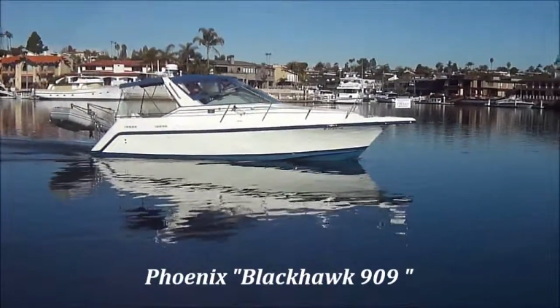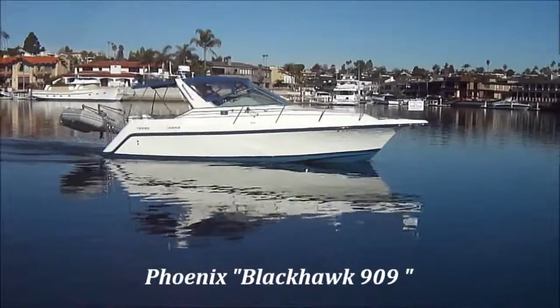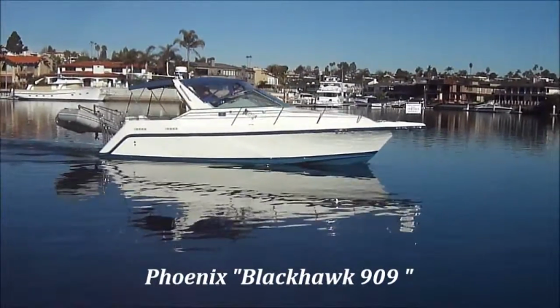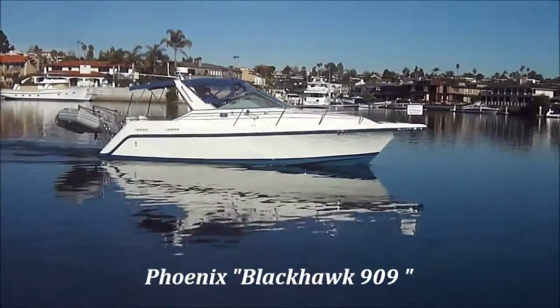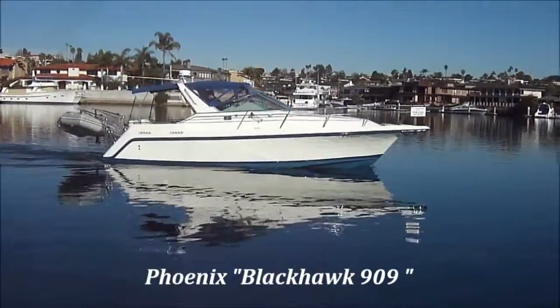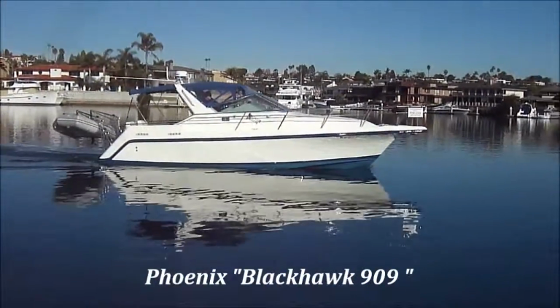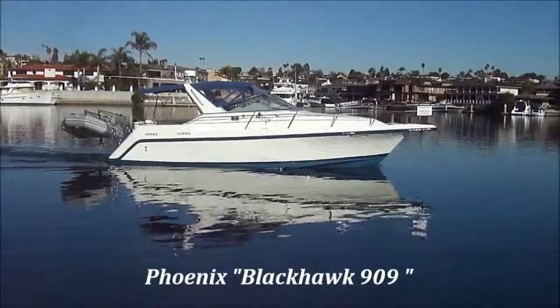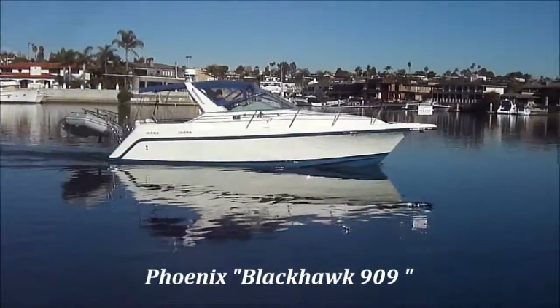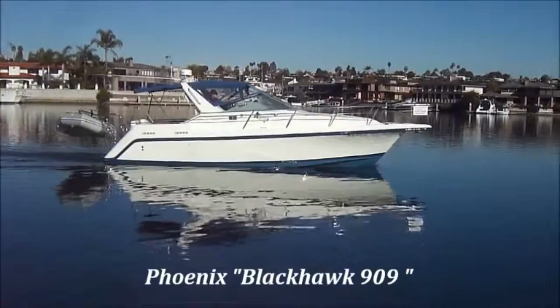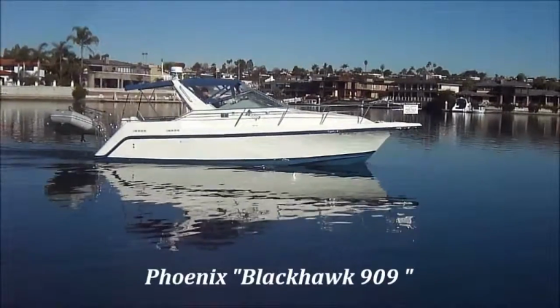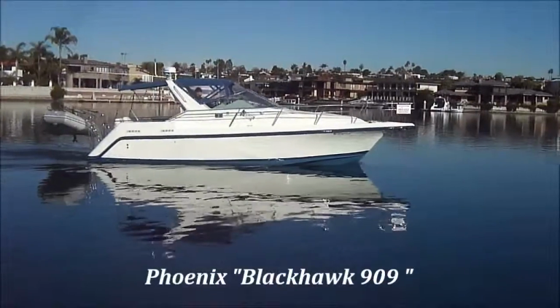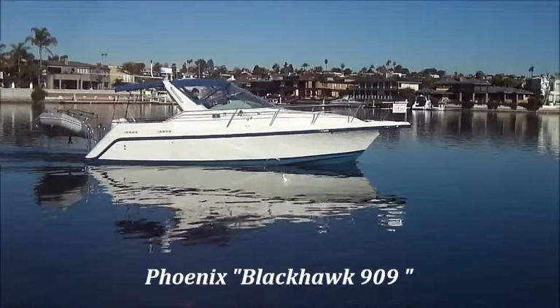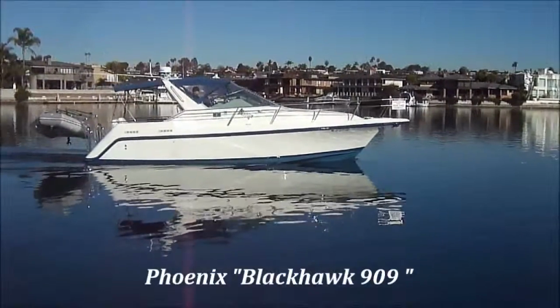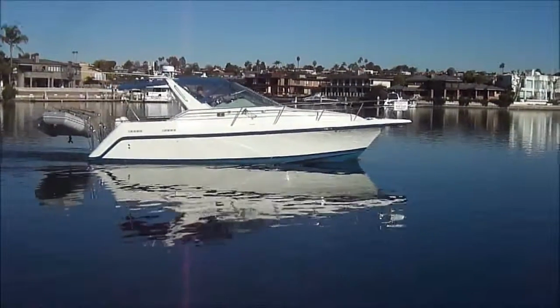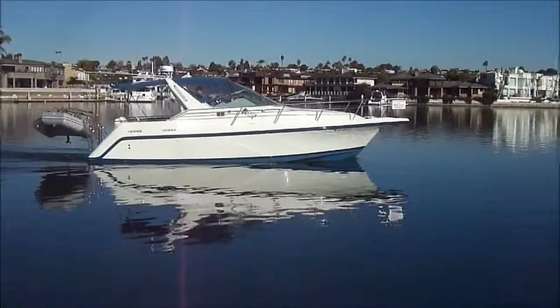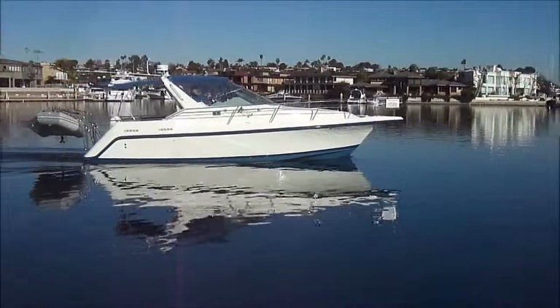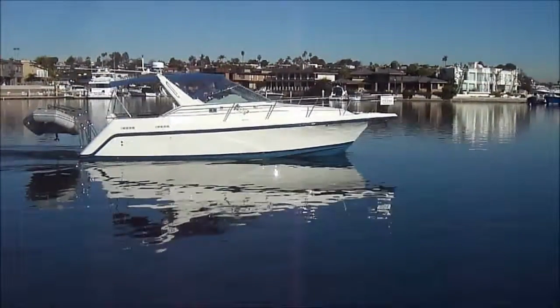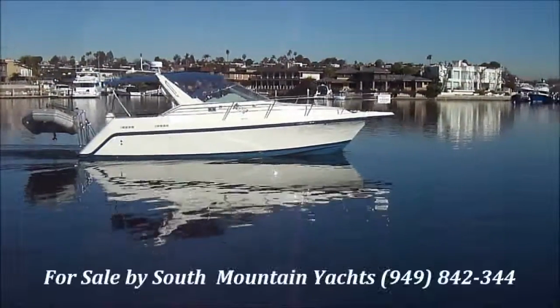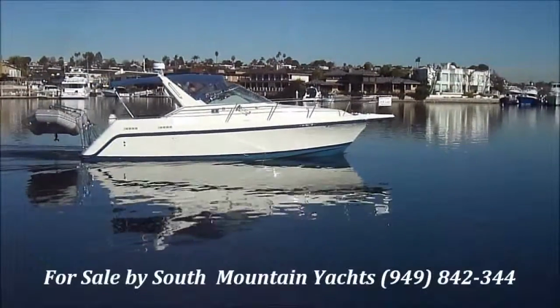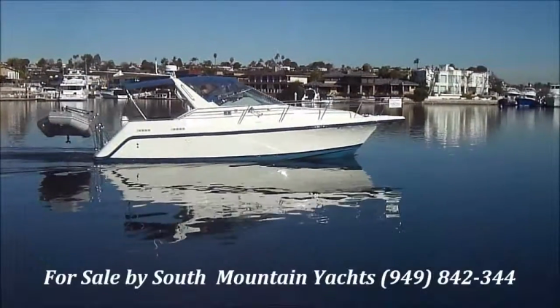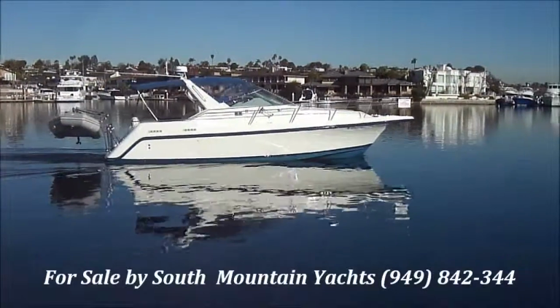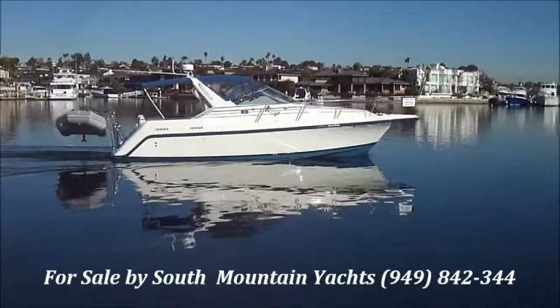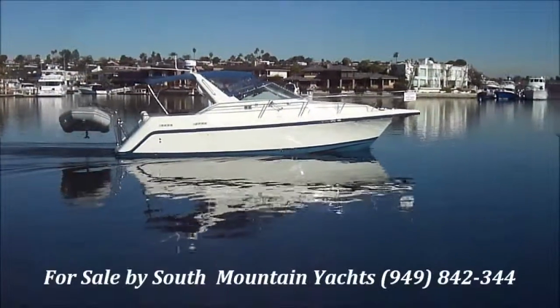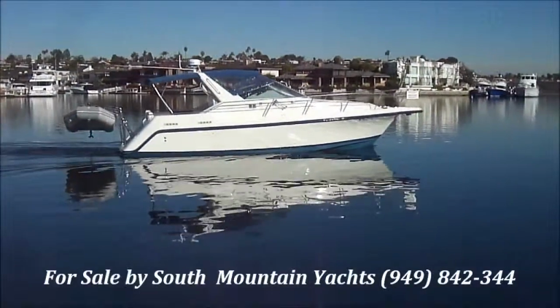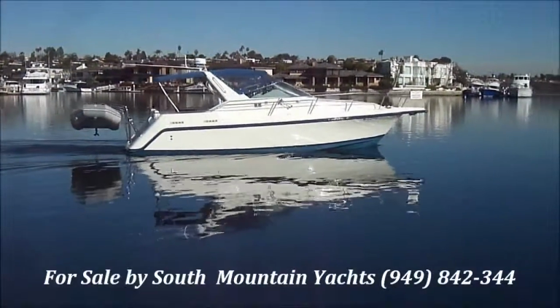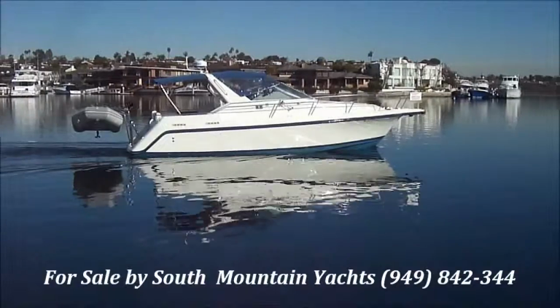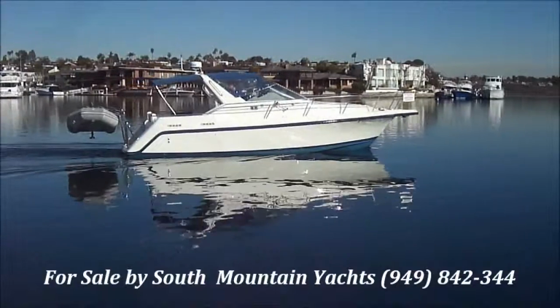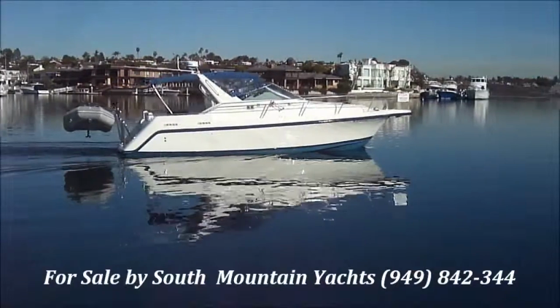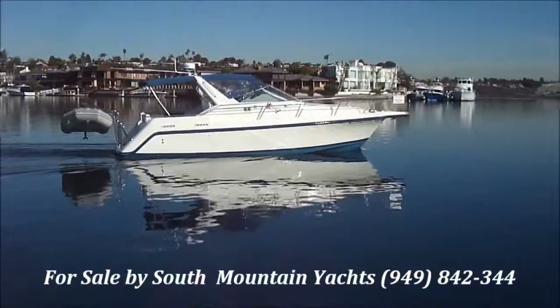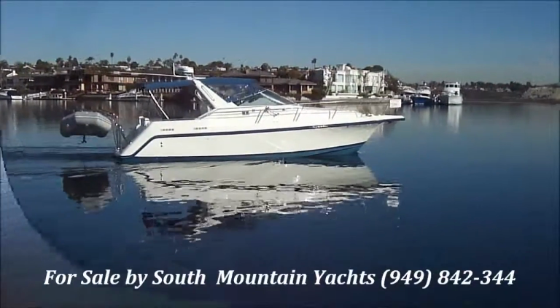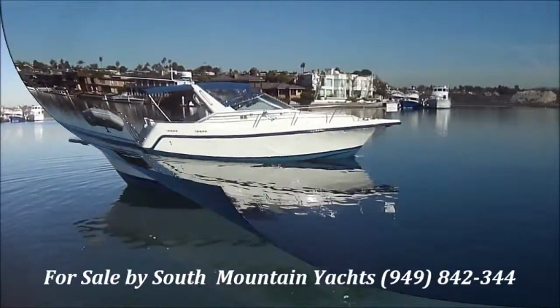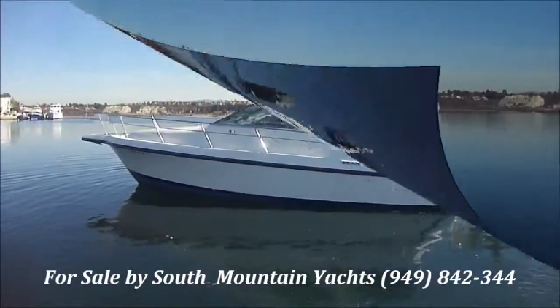Here we have the 909 Phoenix Blackhawk, fully refurbished — got a nice profile shot of her right there.